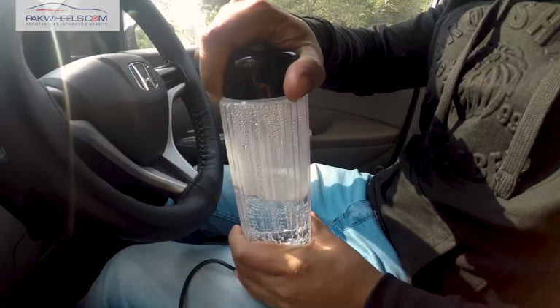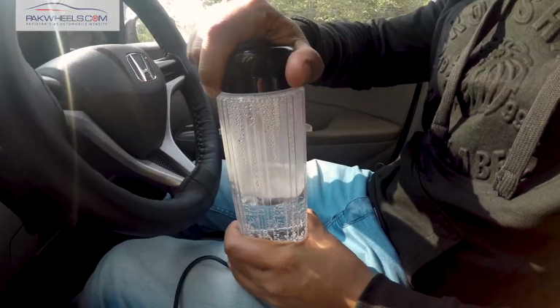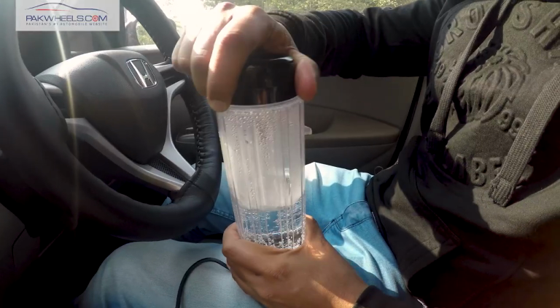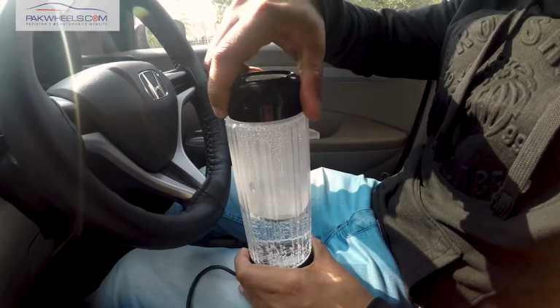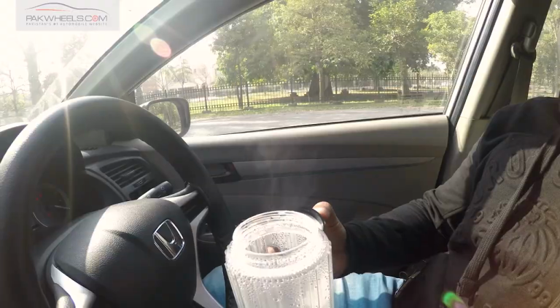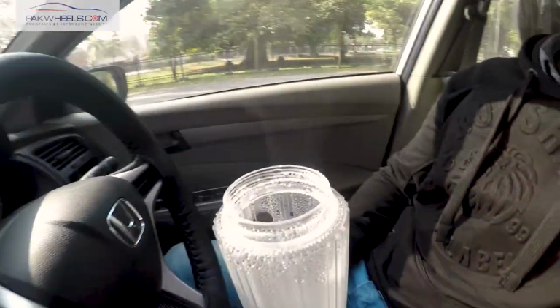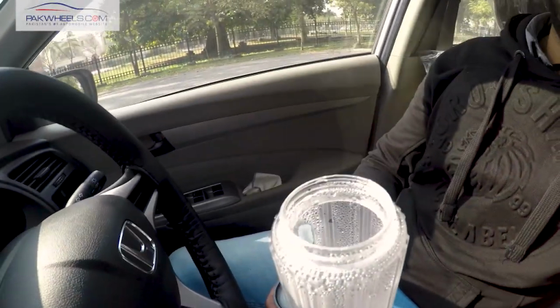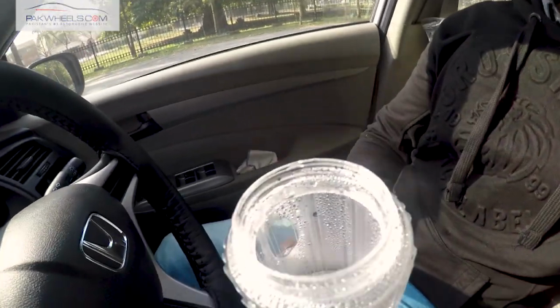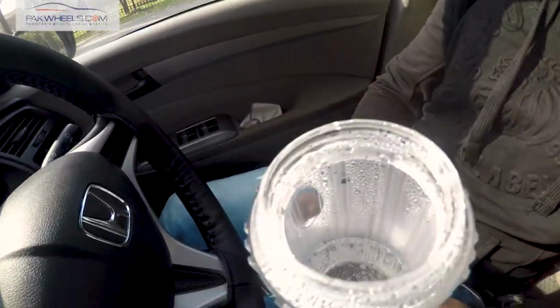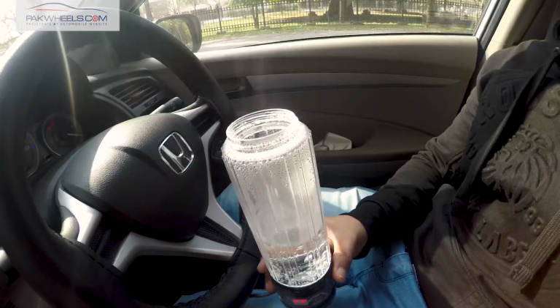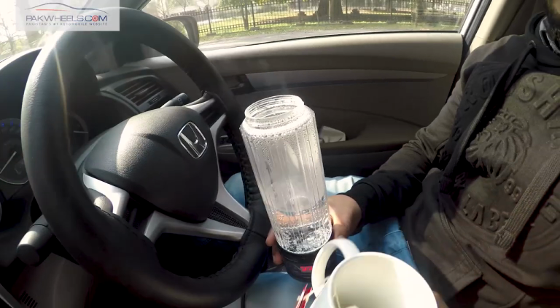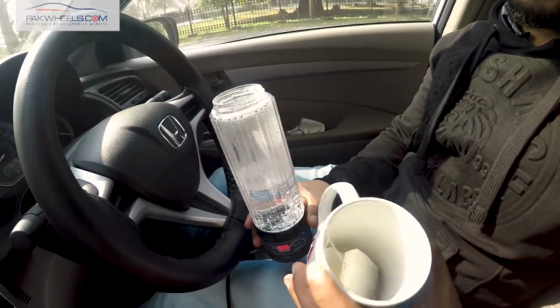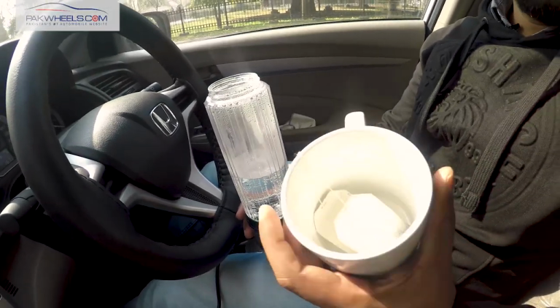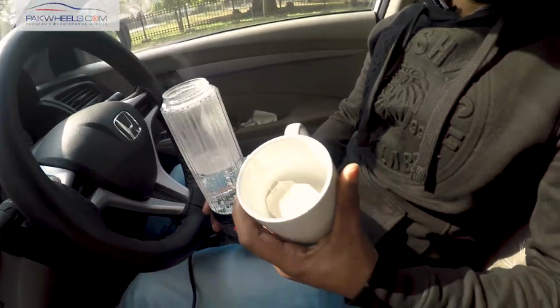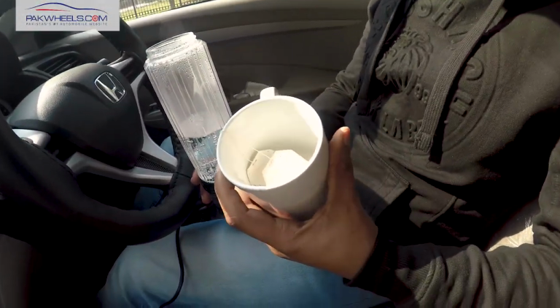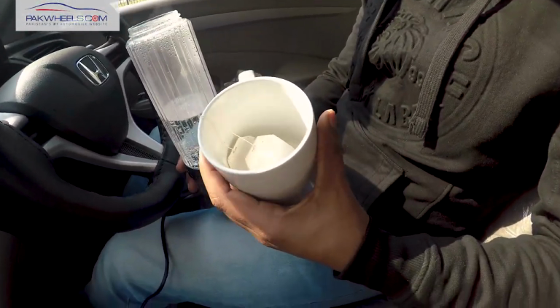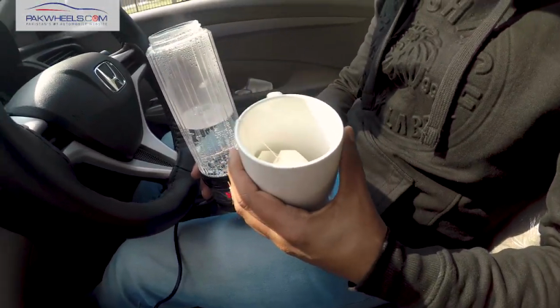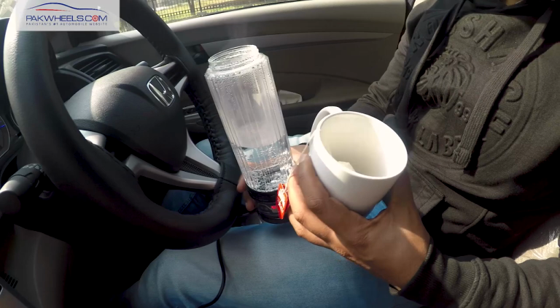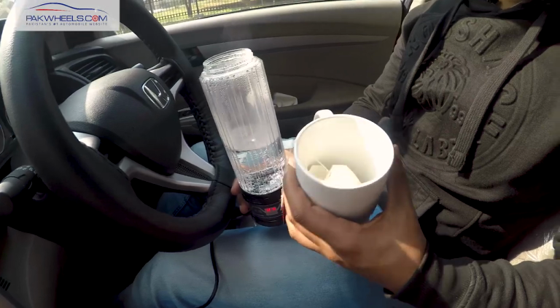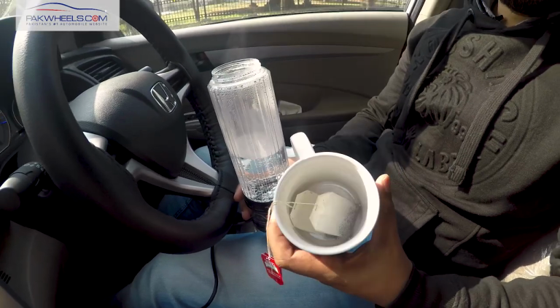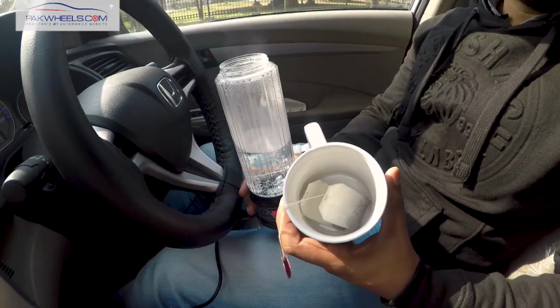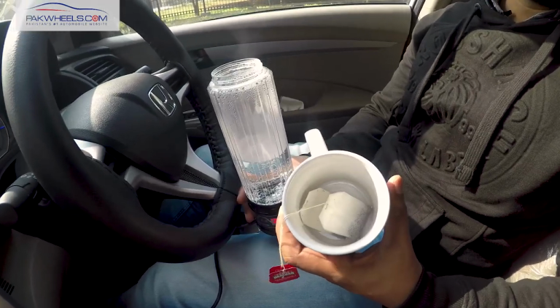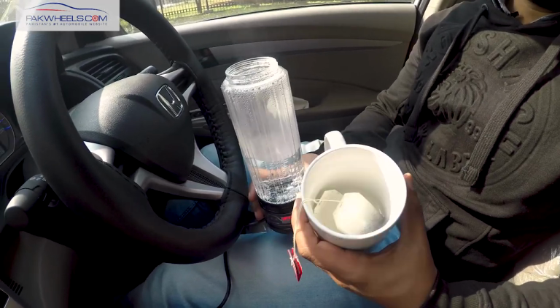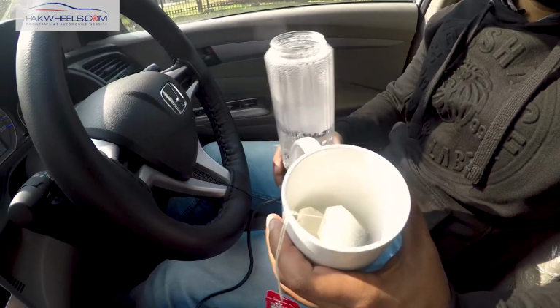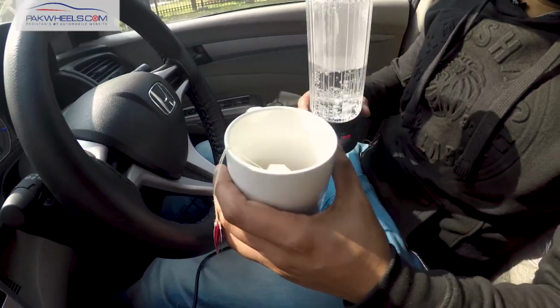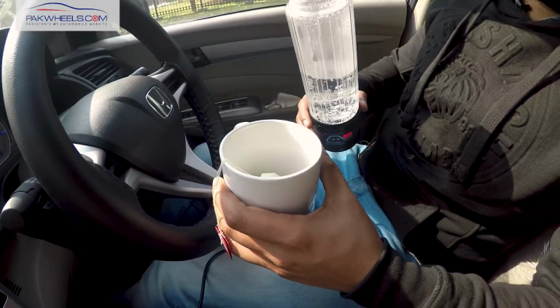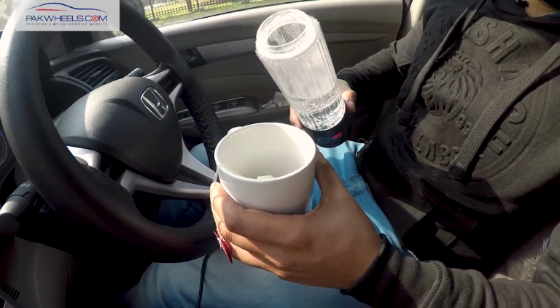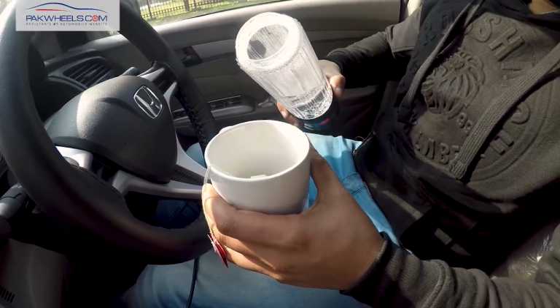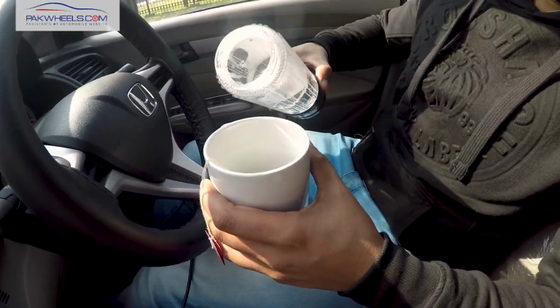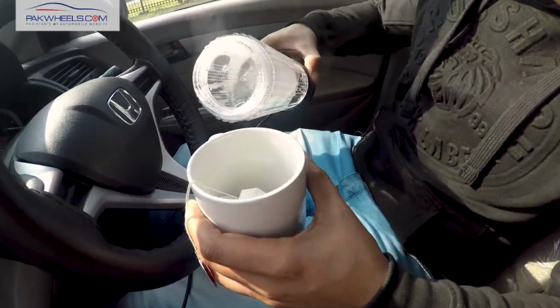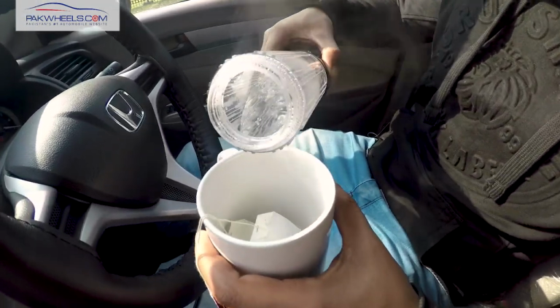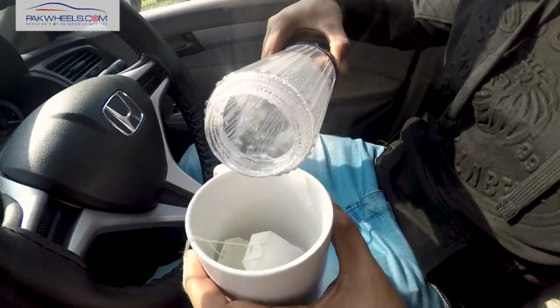Let's open it. I am sure that tea will be necessary. We will take some tea bags and a cup and make tea with it.